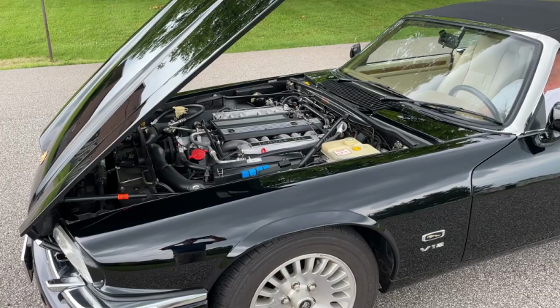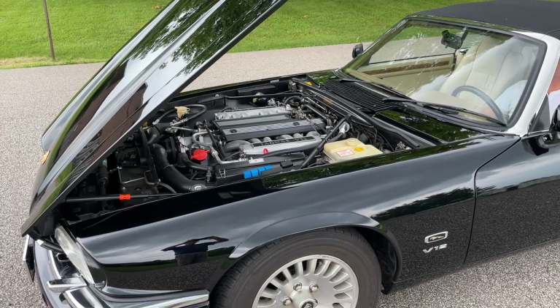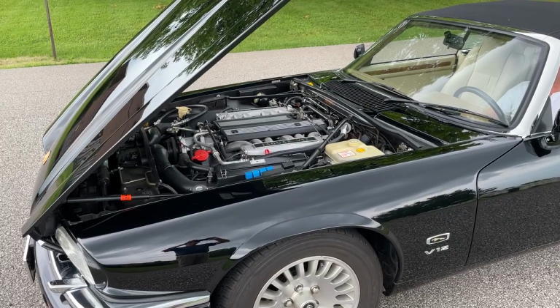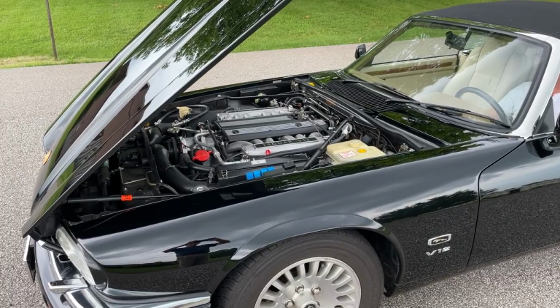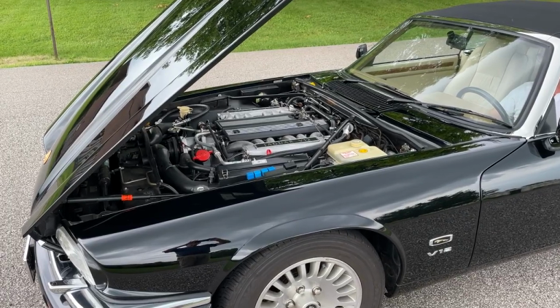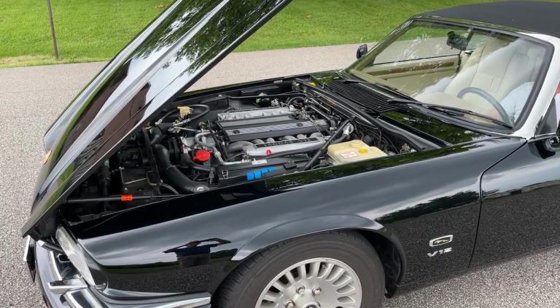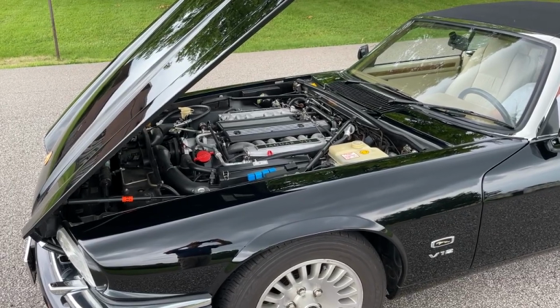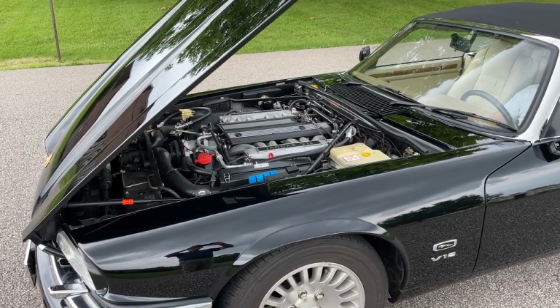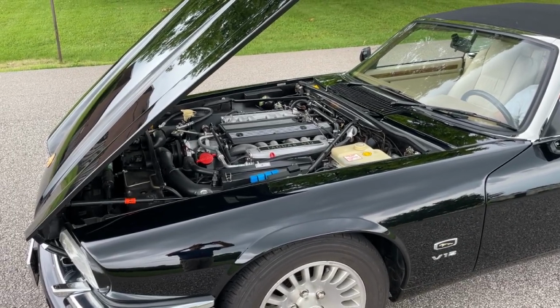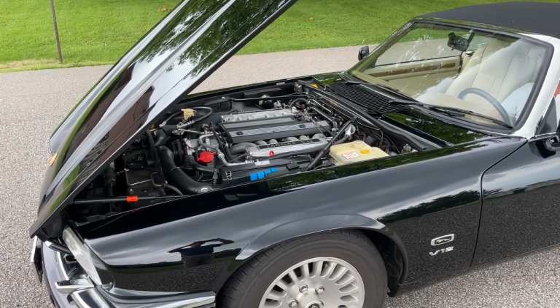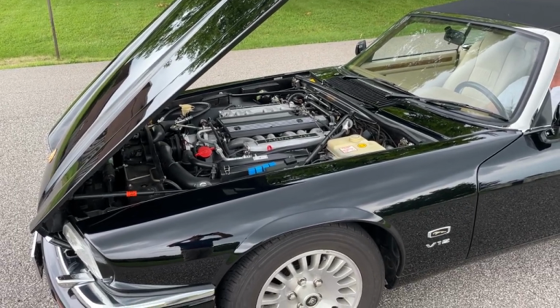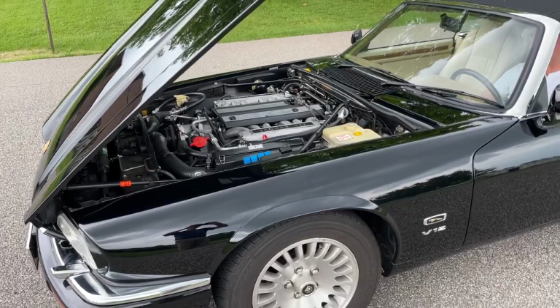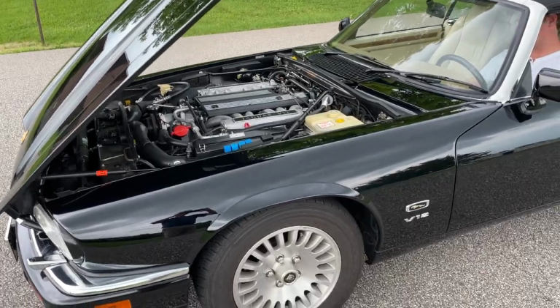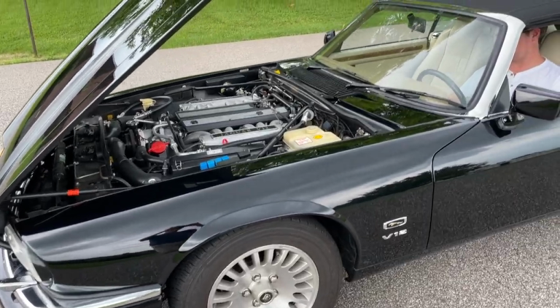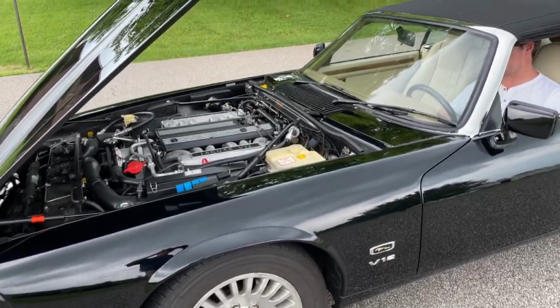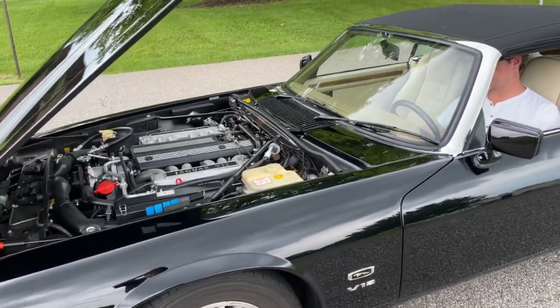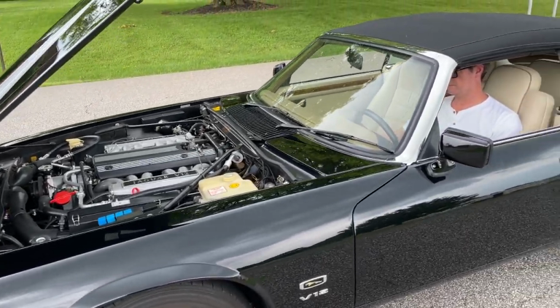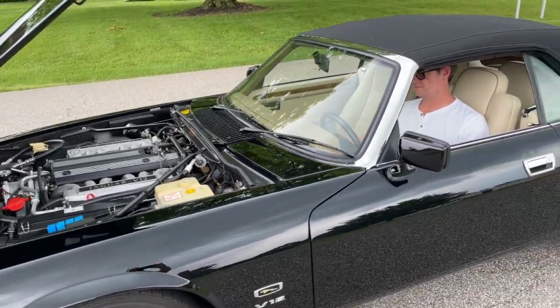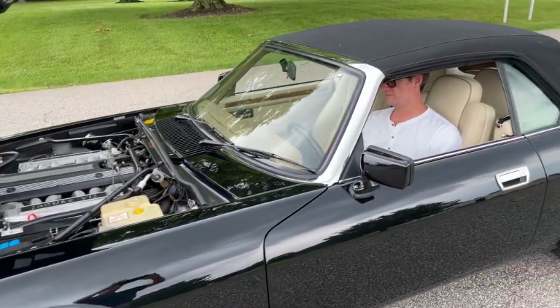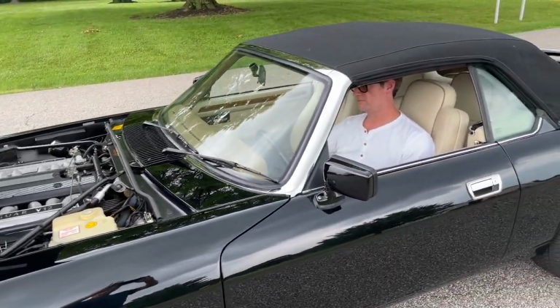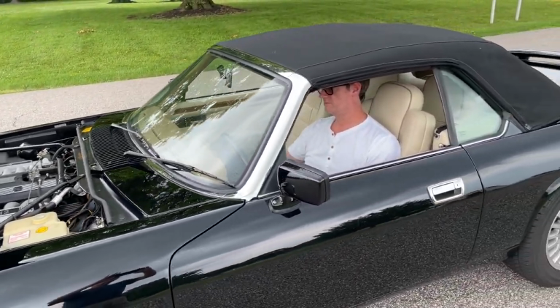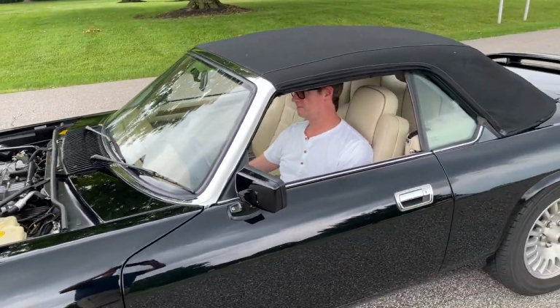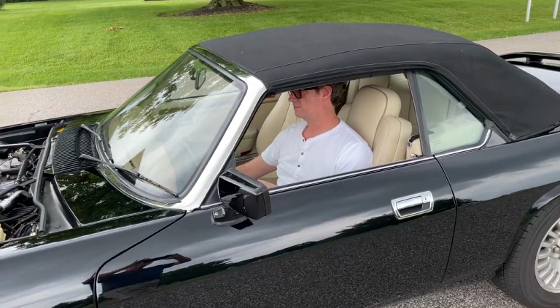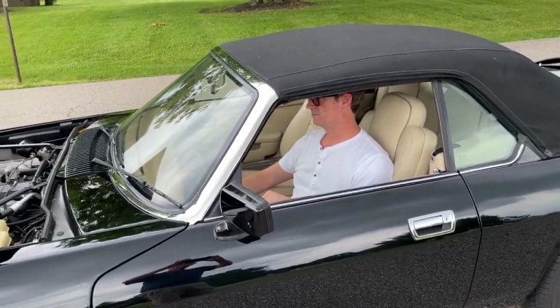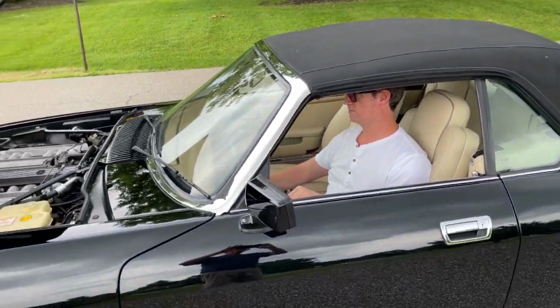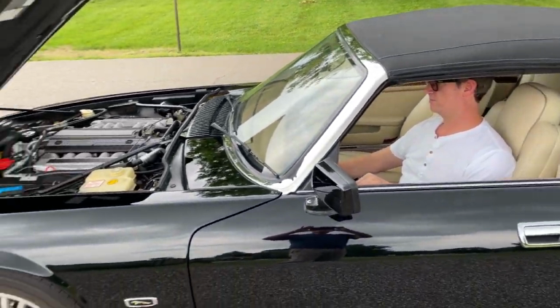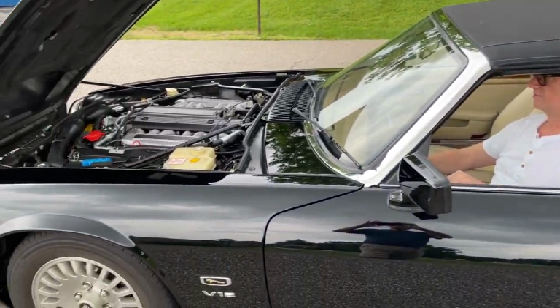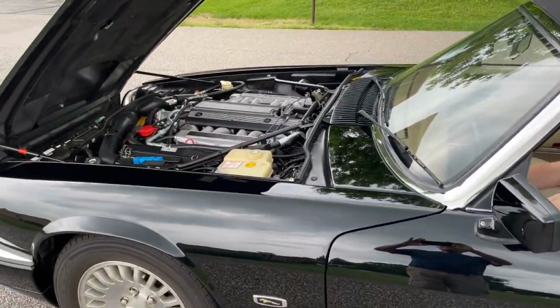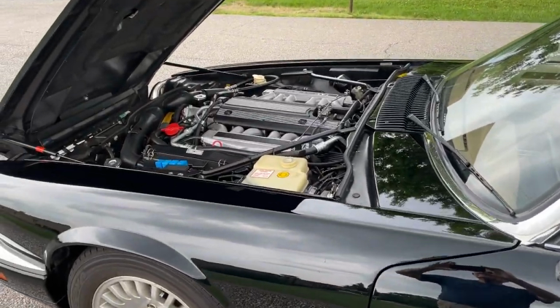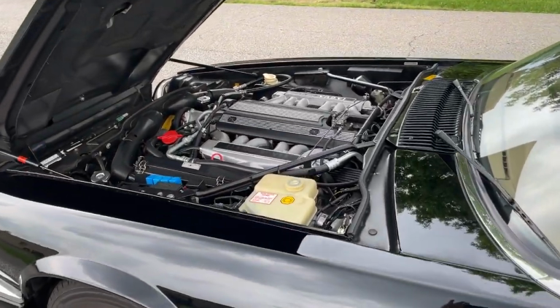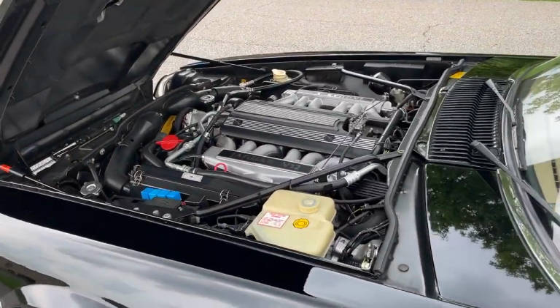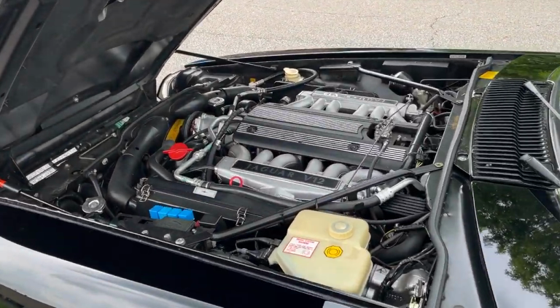This is the 1995 Jag V12 limited edition. The last two years were limited editions and we're going to do a starting video. So start her up. Purrs like a kitten.